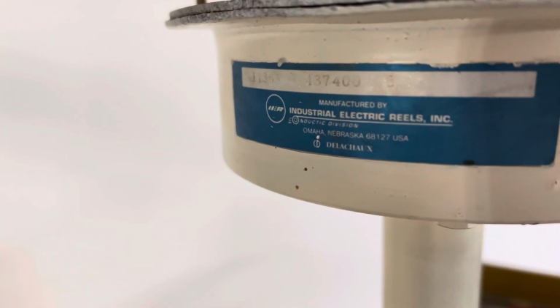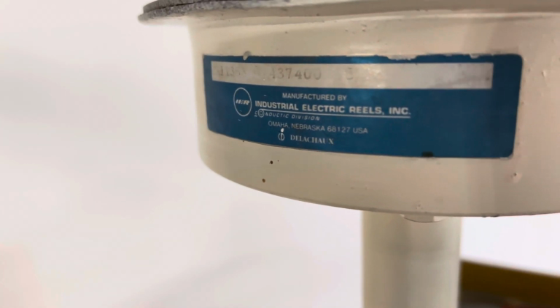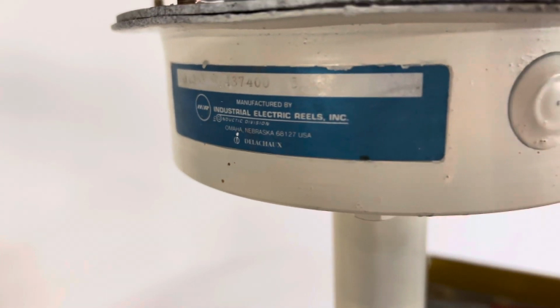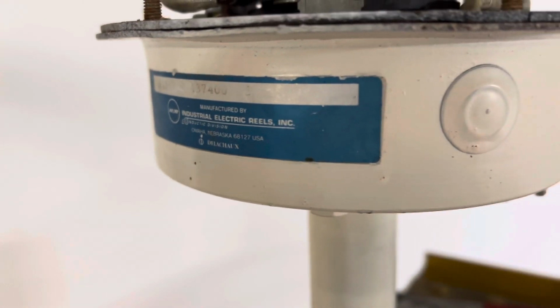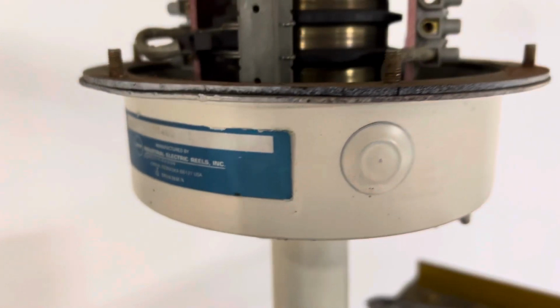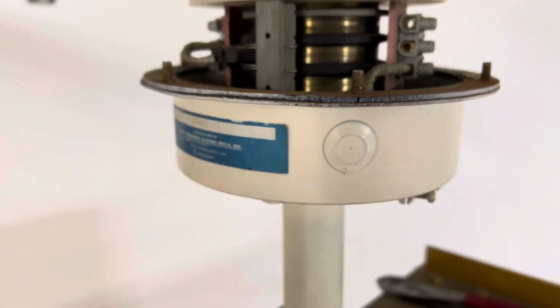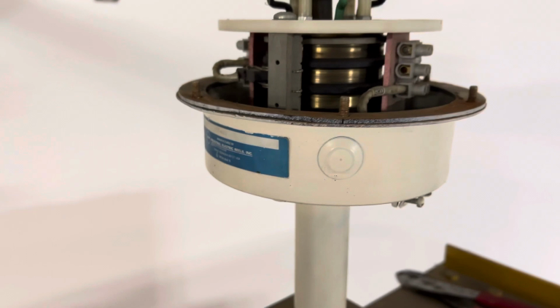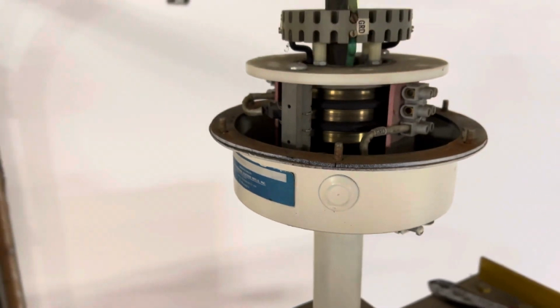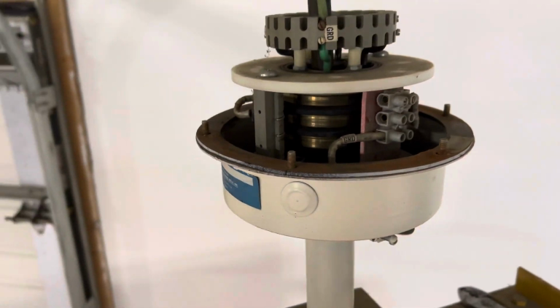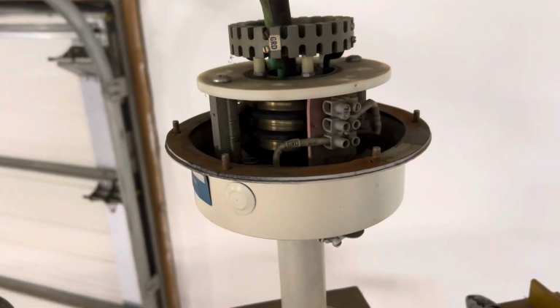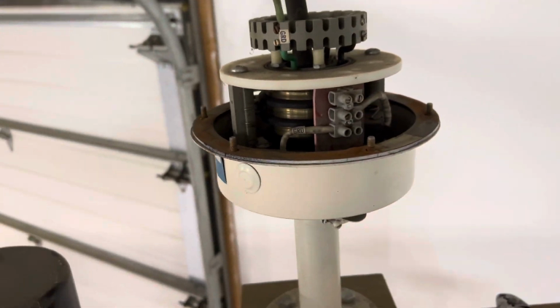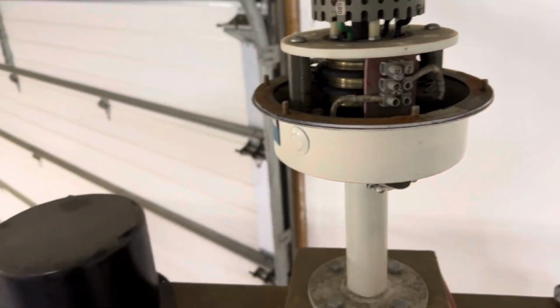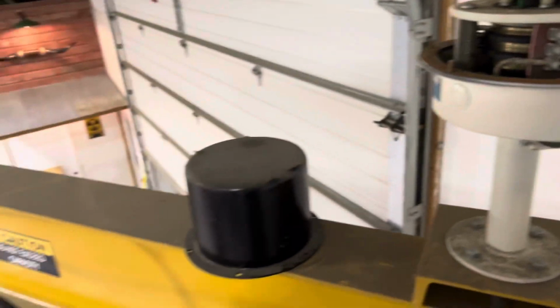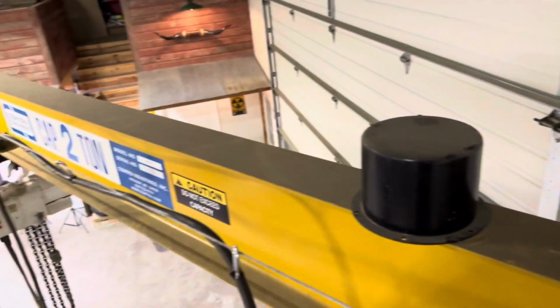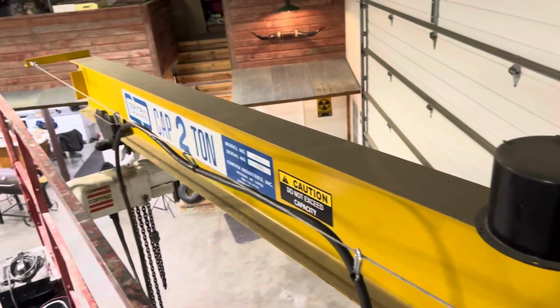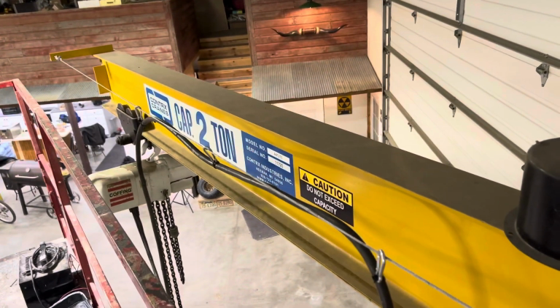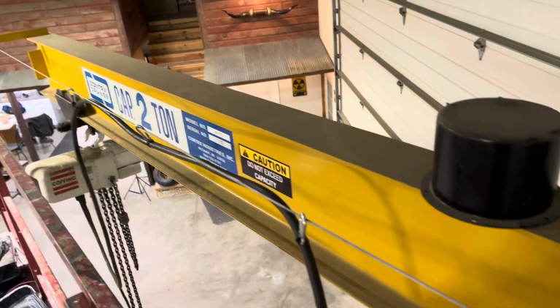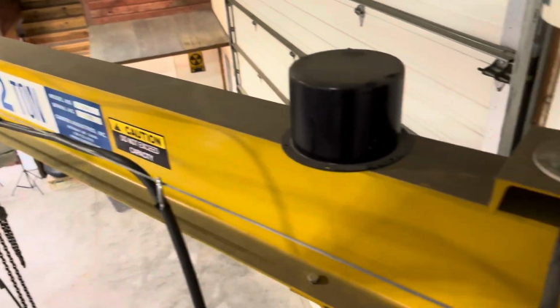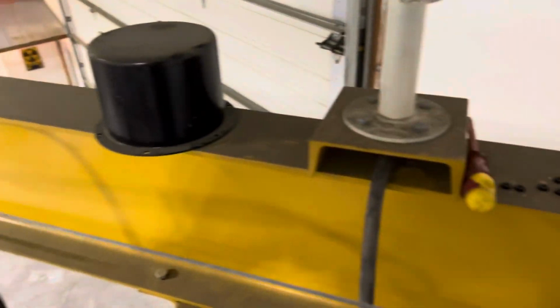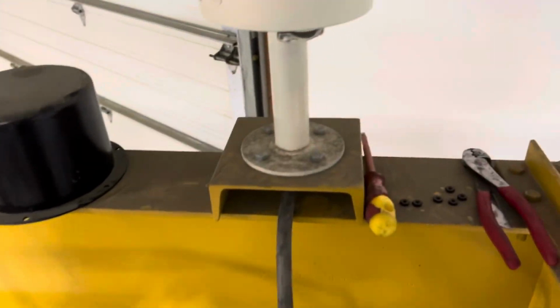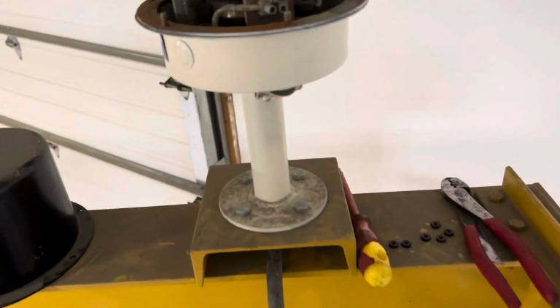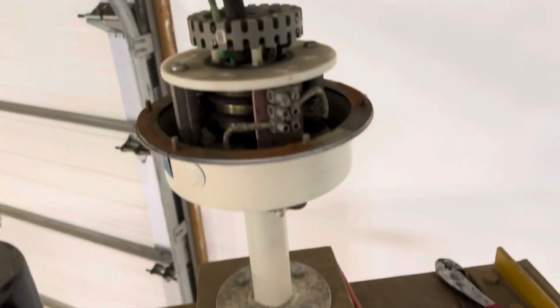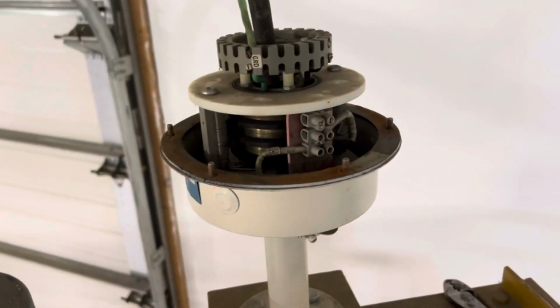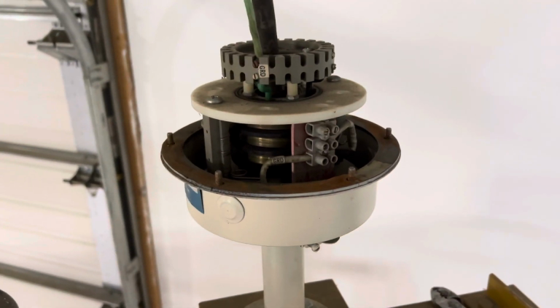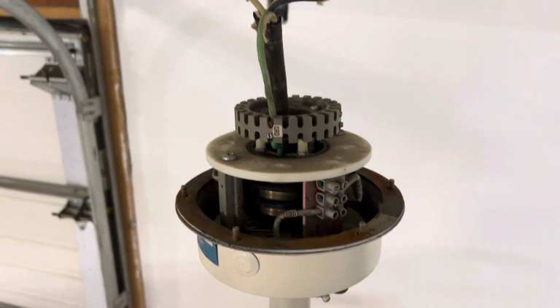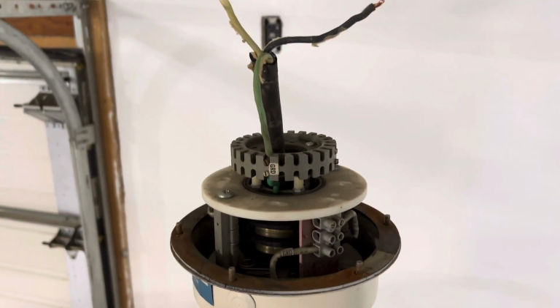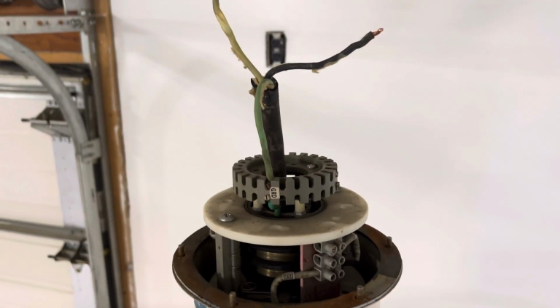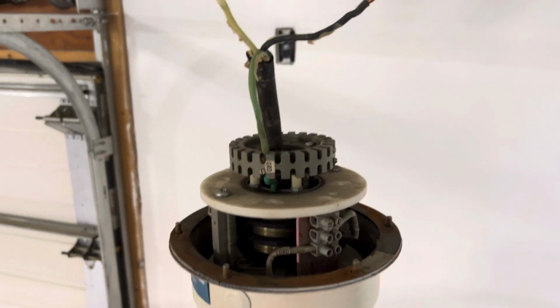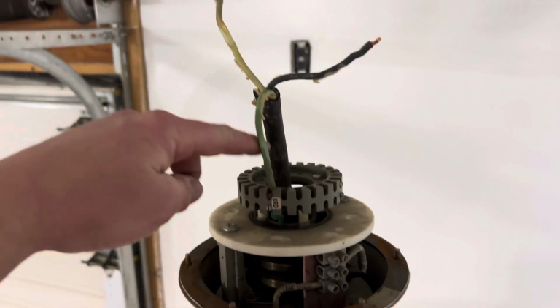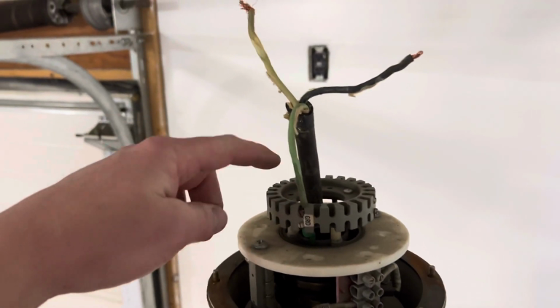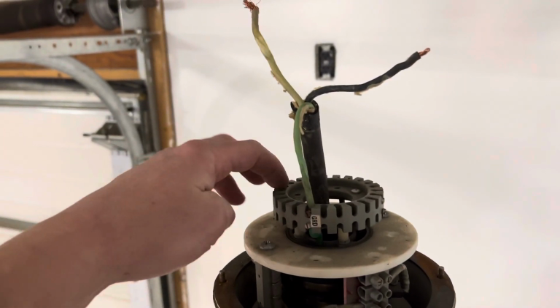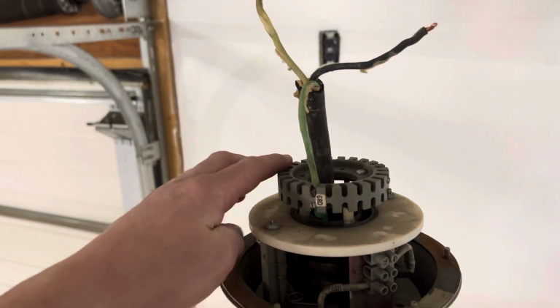Here's the part number for that. I believe these brush assemblies are like $800. The top of the crane assembly is like eight or nine grand, but I got it — I just never wired it up. So we're gonna get that done here.